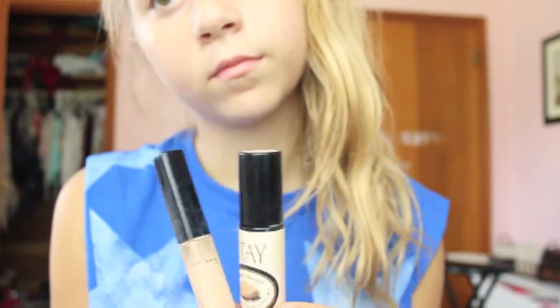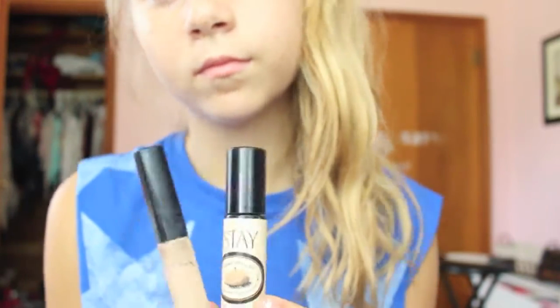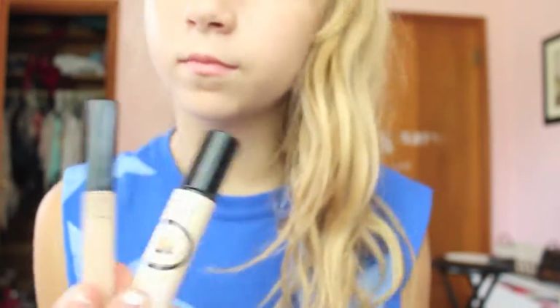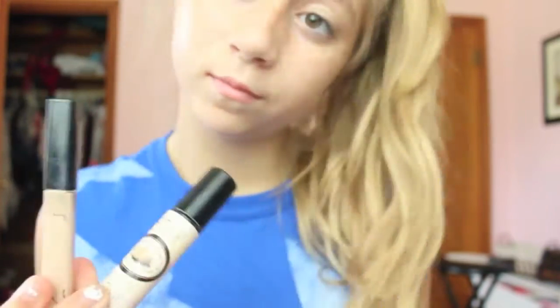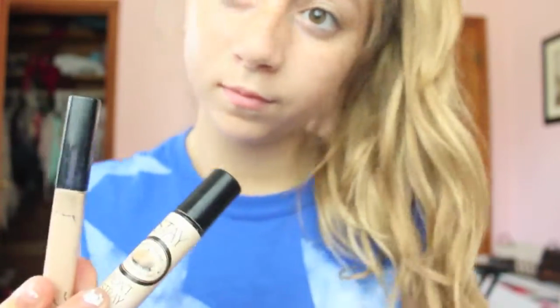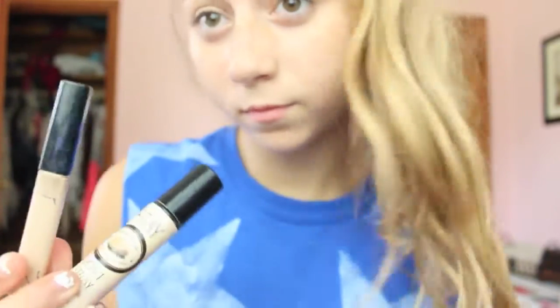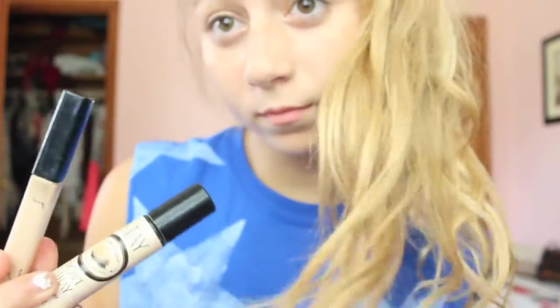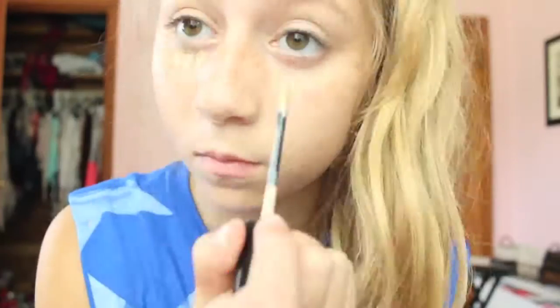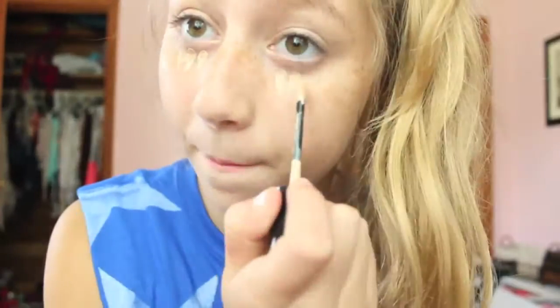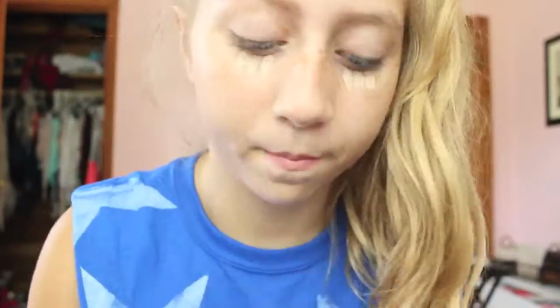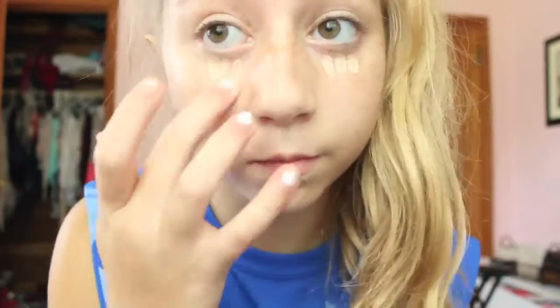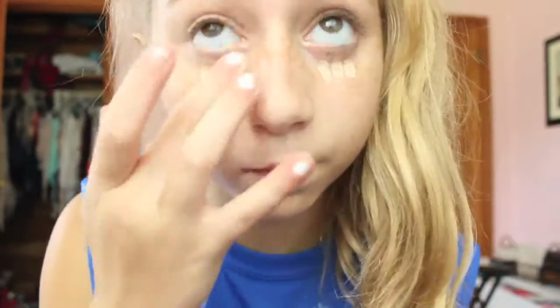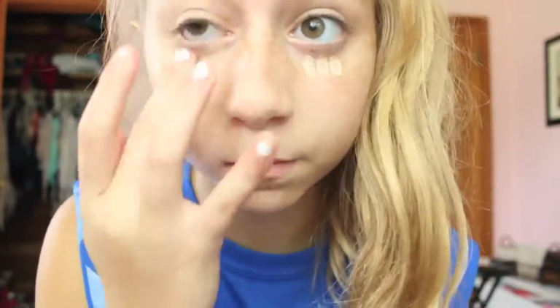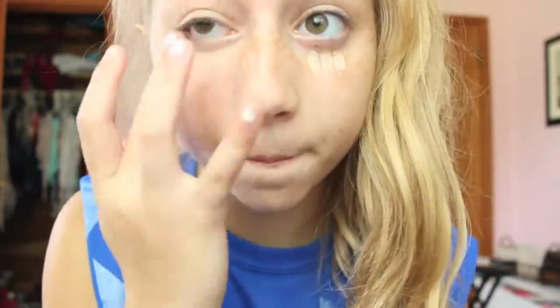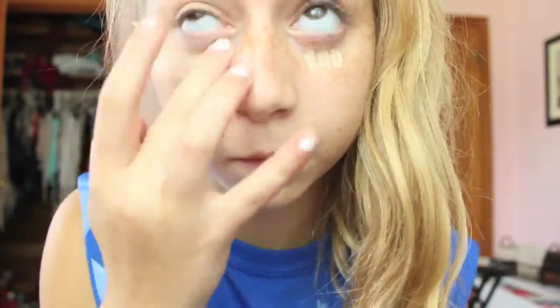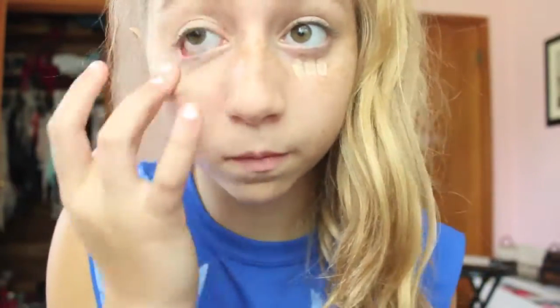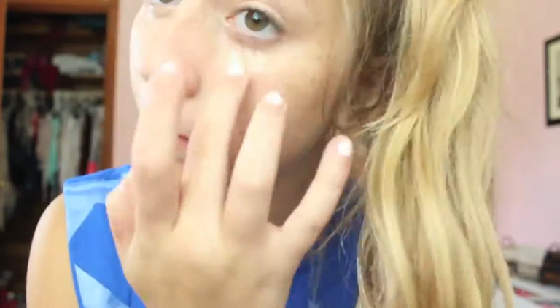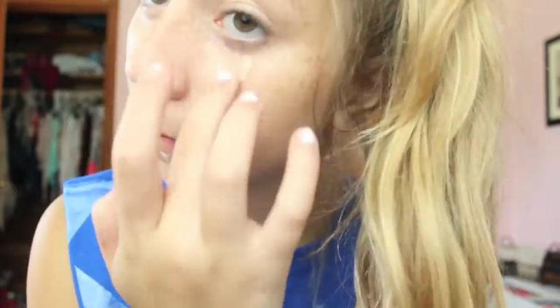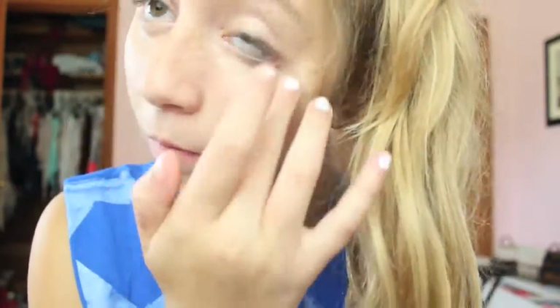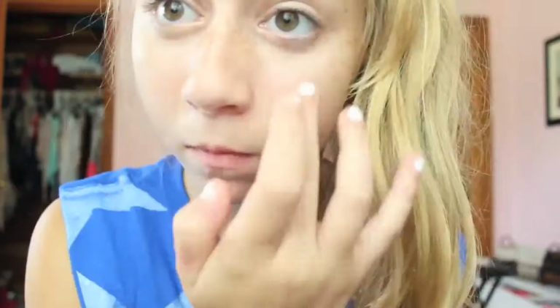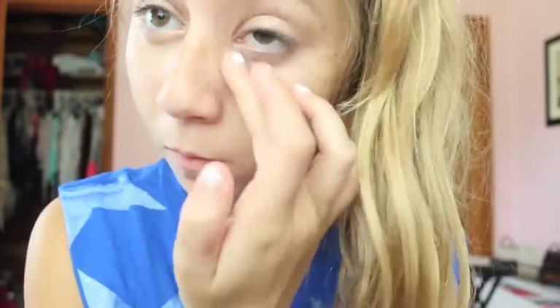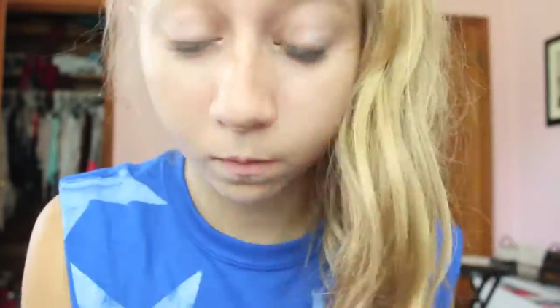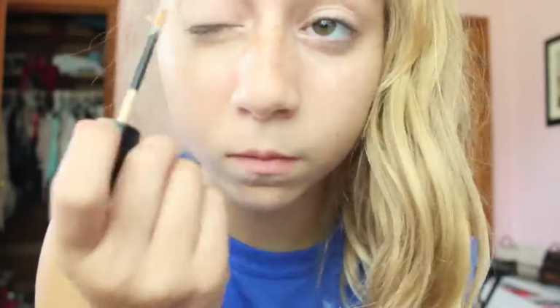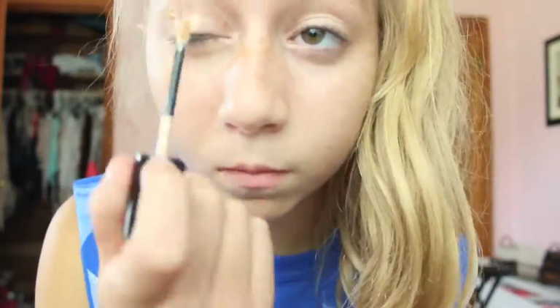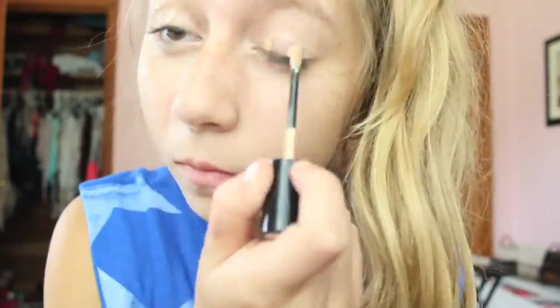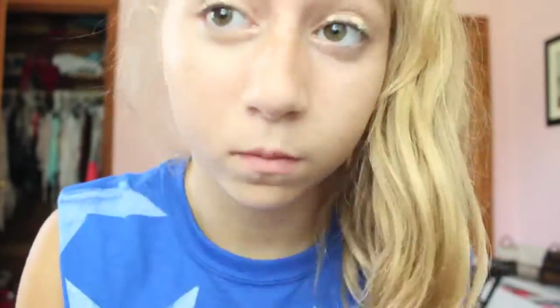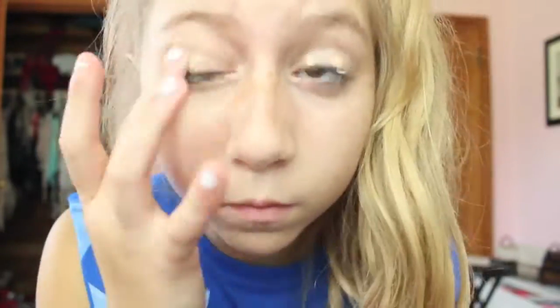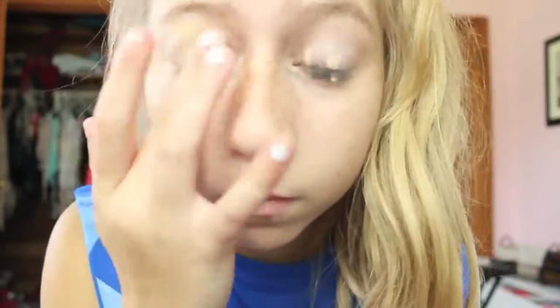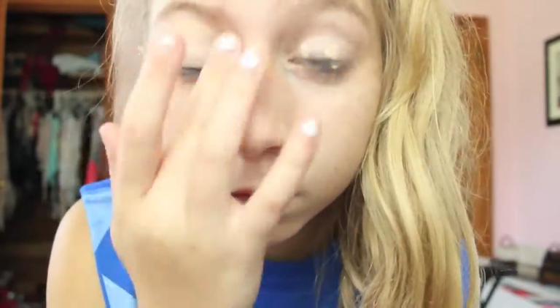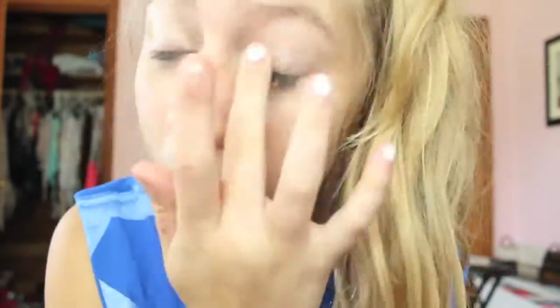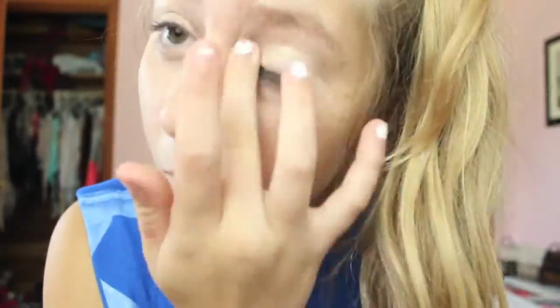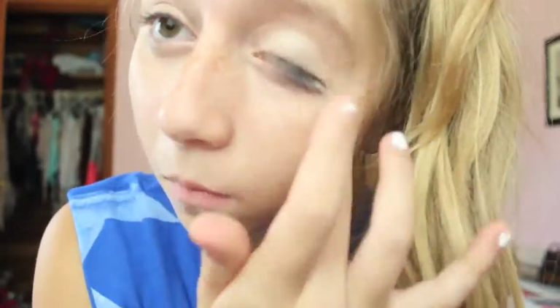I'm just going to be starting off with my makeup and then I'm applying concealer and concealer primer, and I'm just going to be applying that to my face.